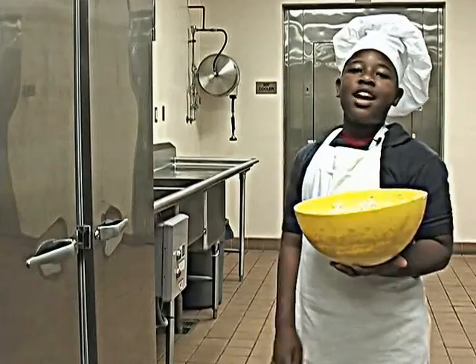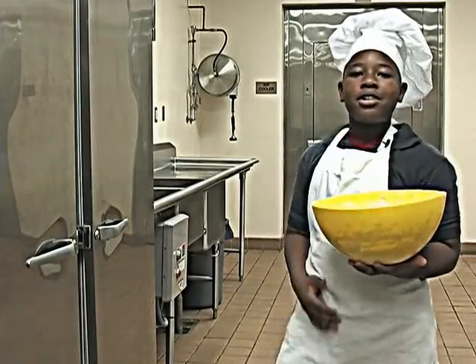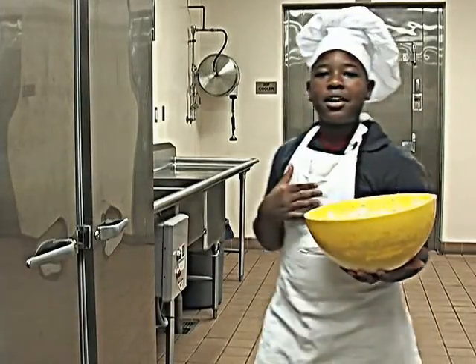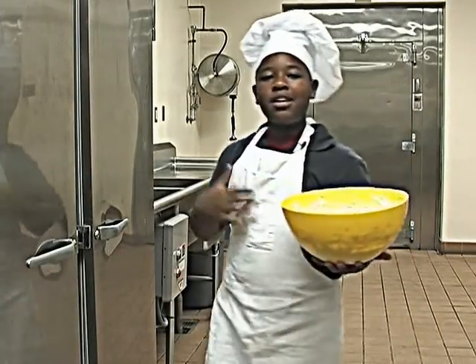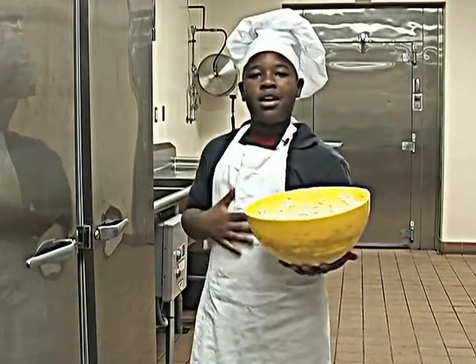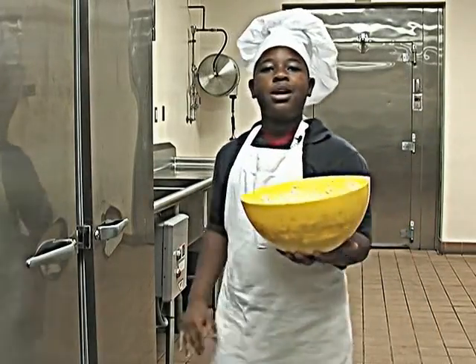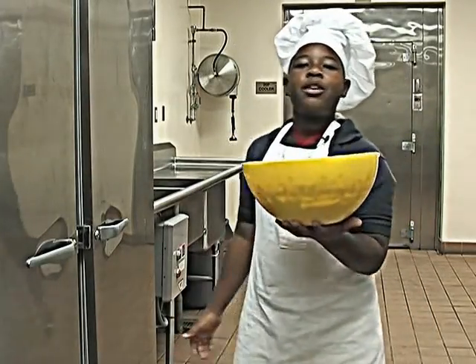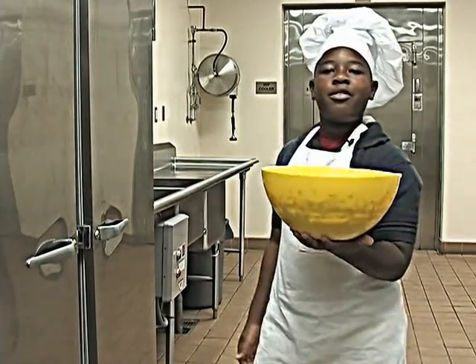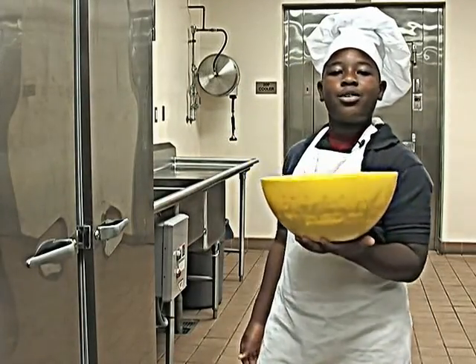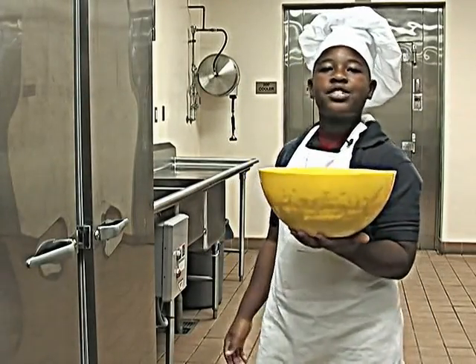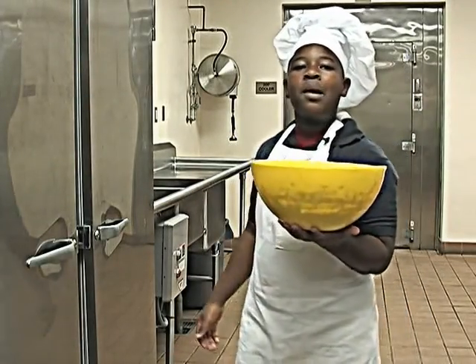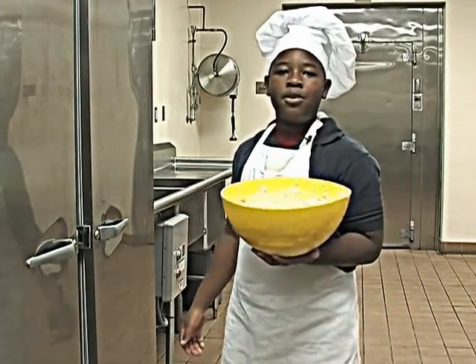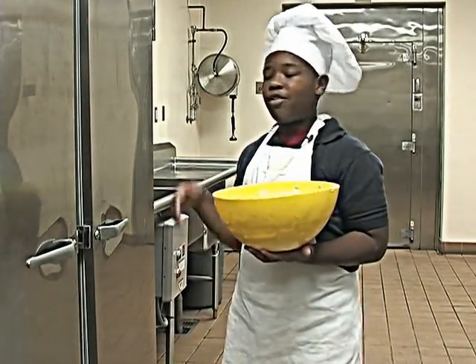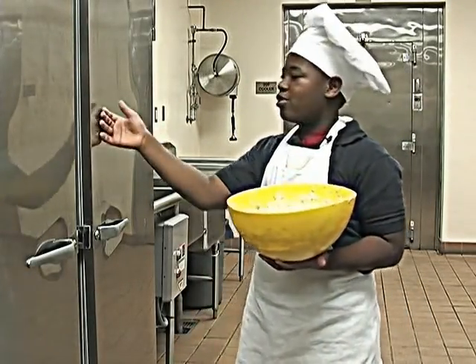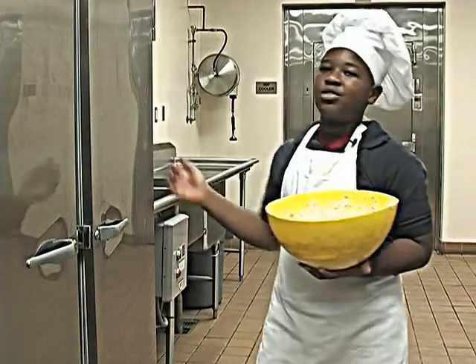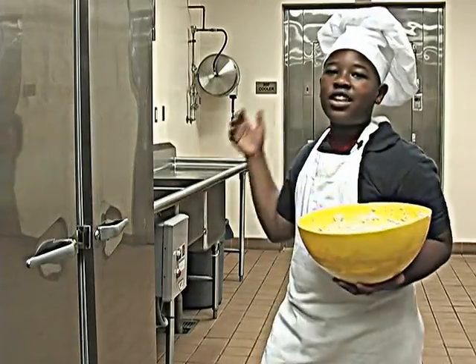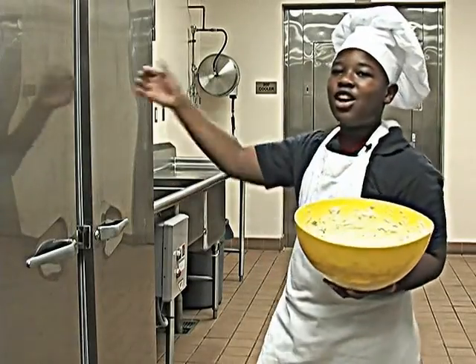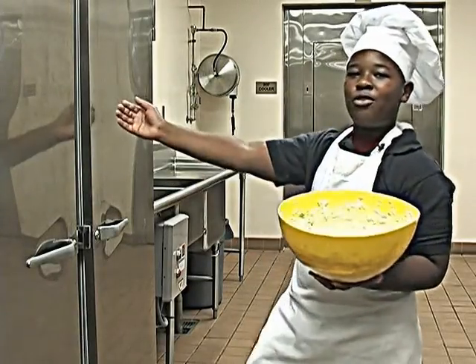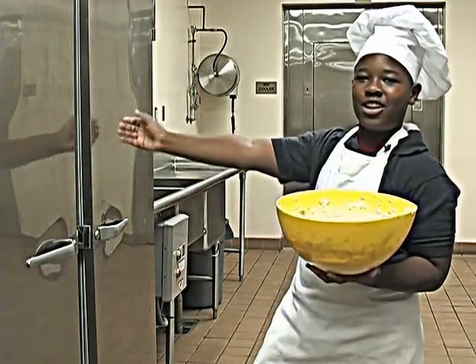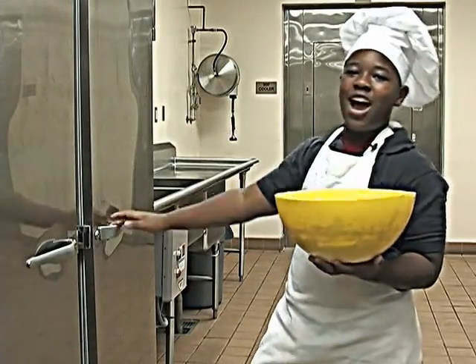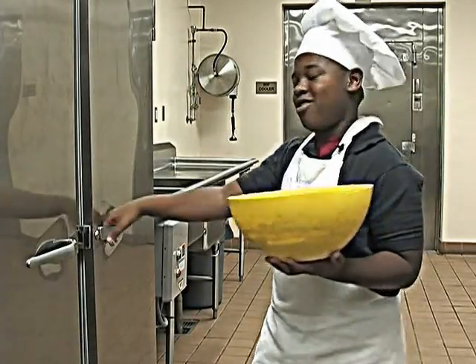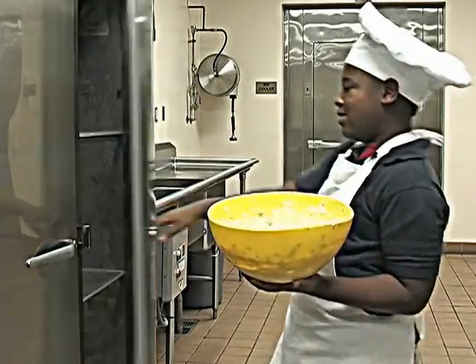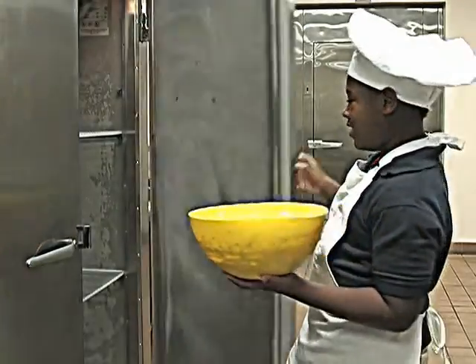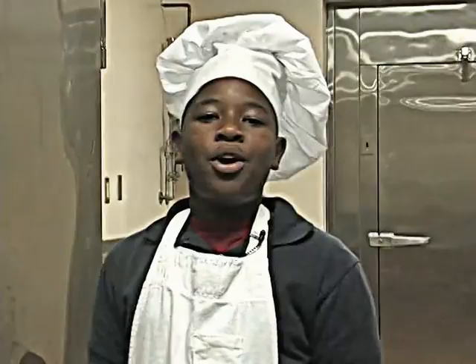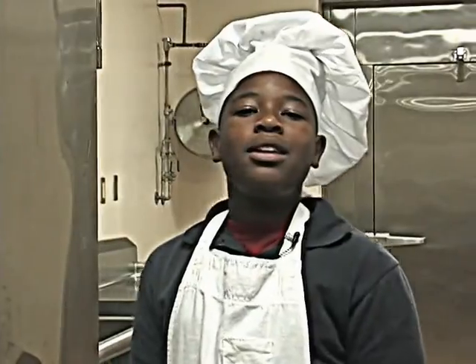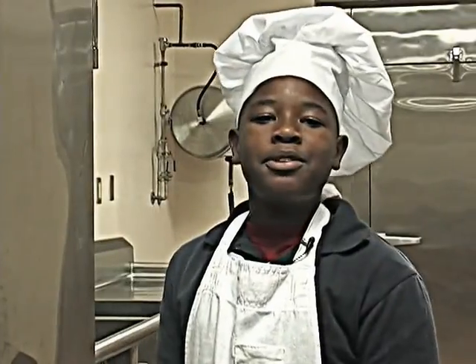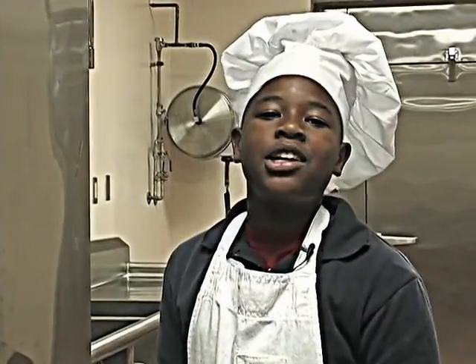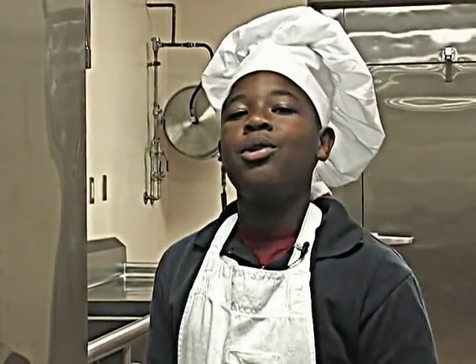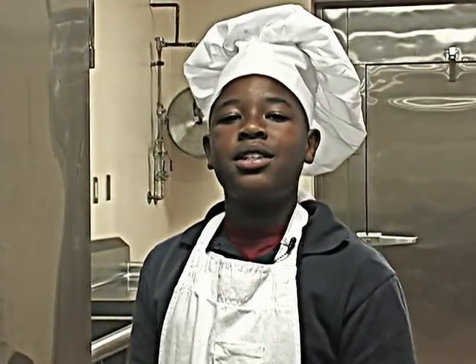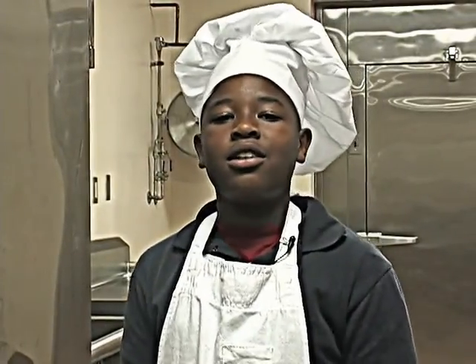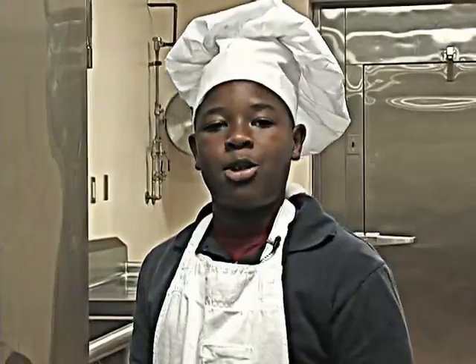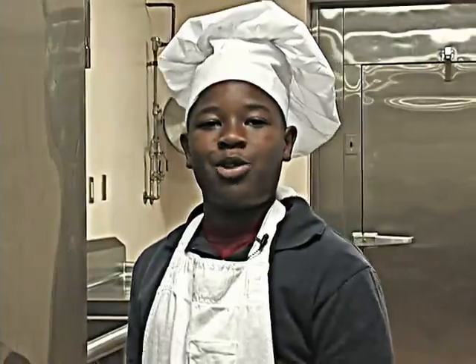Now I'm going to take the yummy yummy creamy avocado ranch dip and put it in the refrigerator so it can chill for a little while. While the dip is chilling, we're going to take a little commercial break.